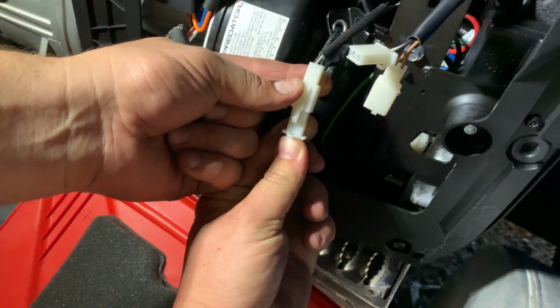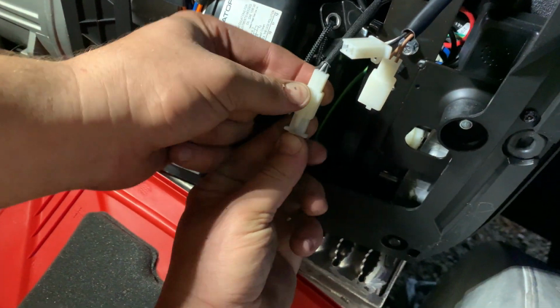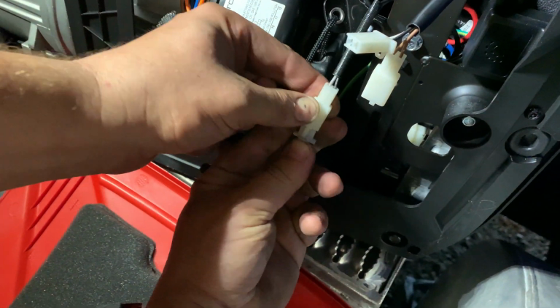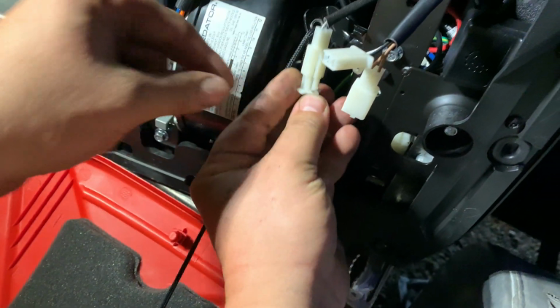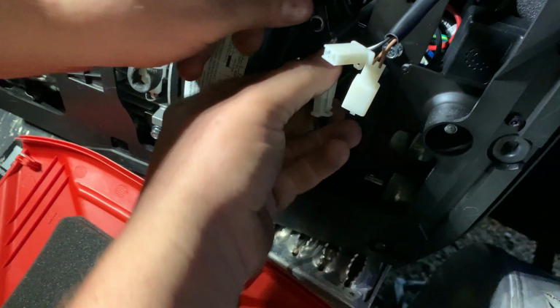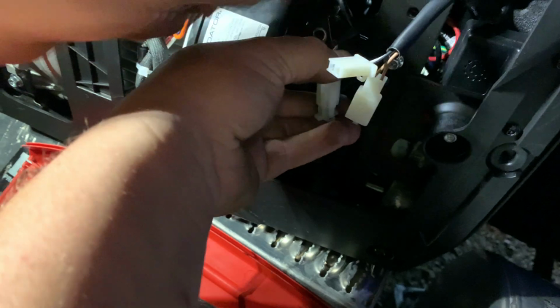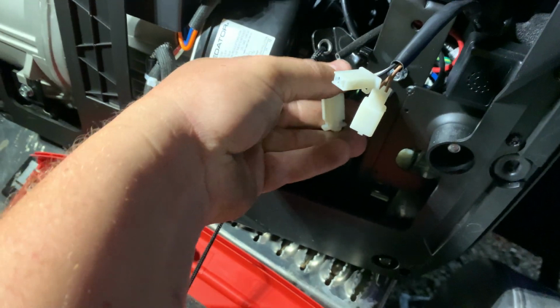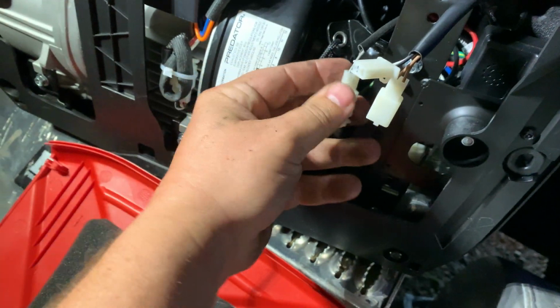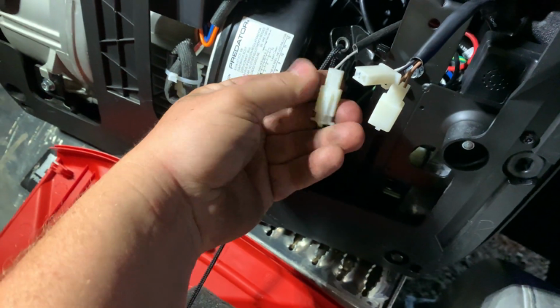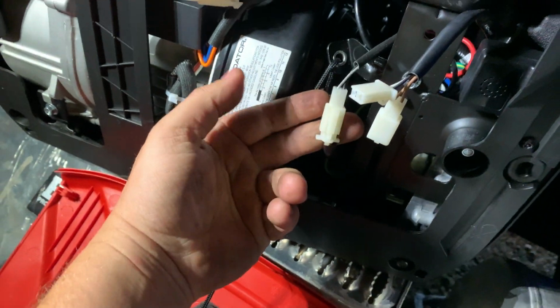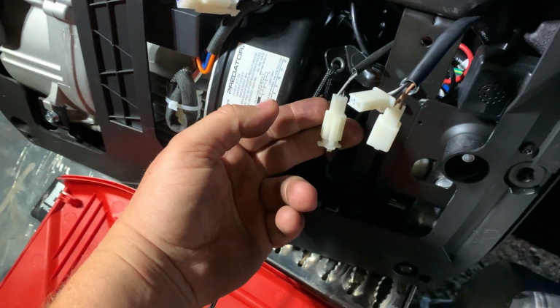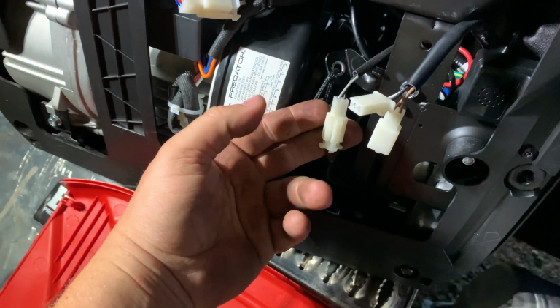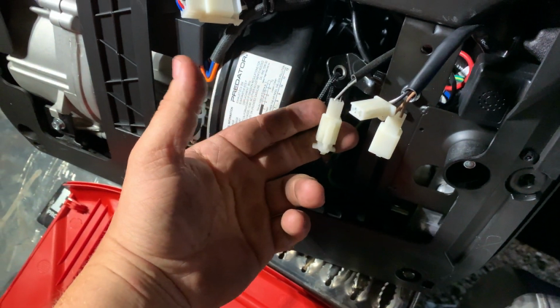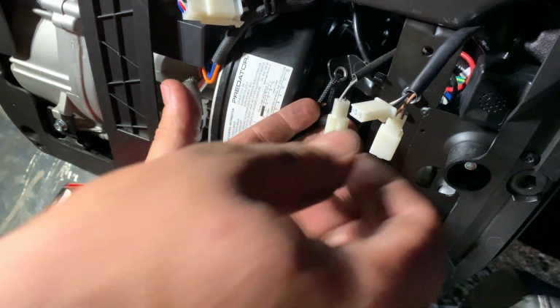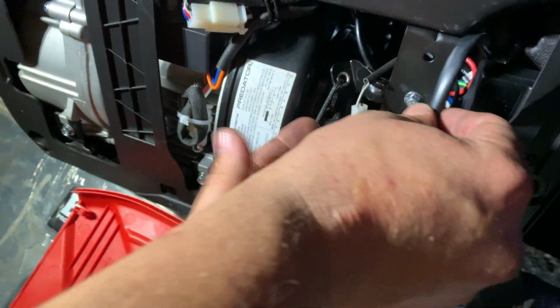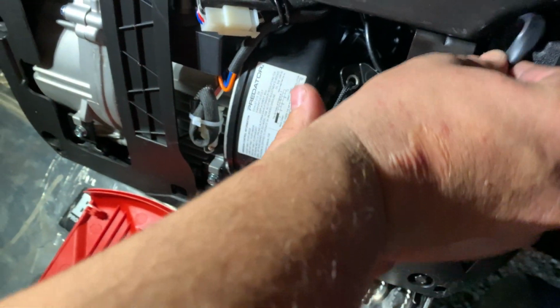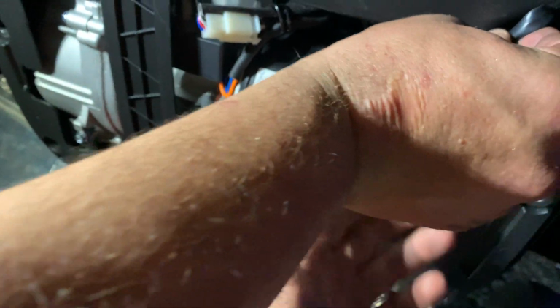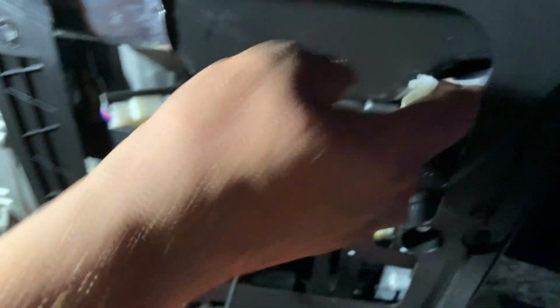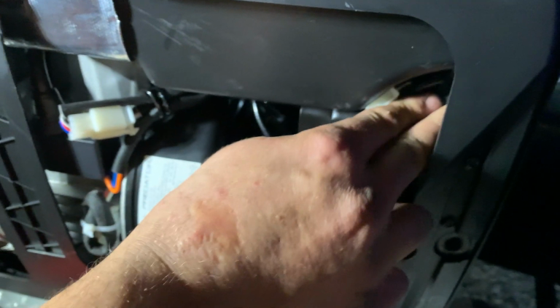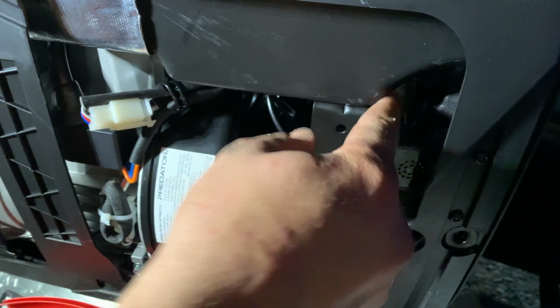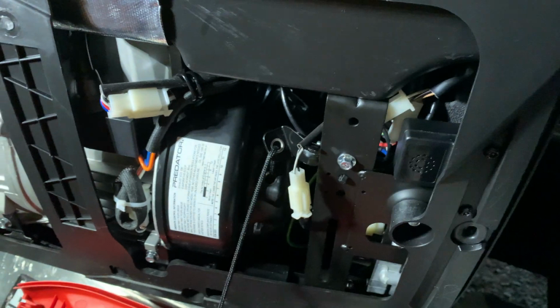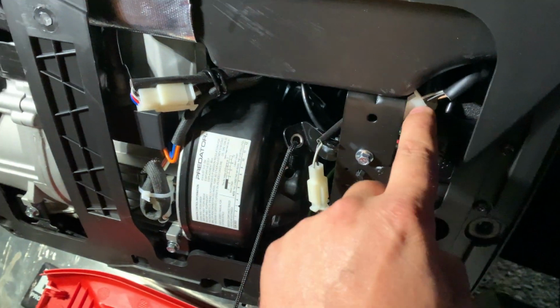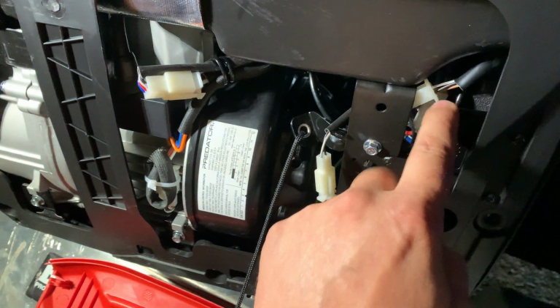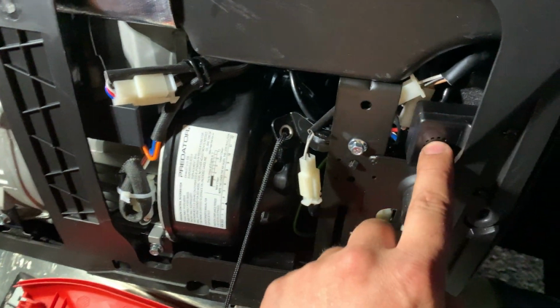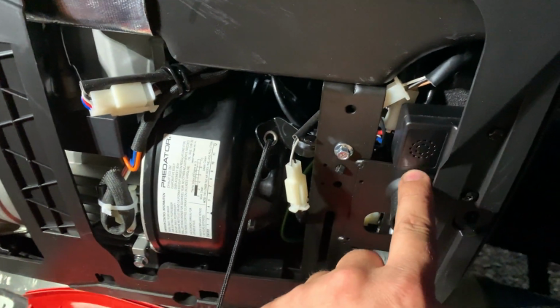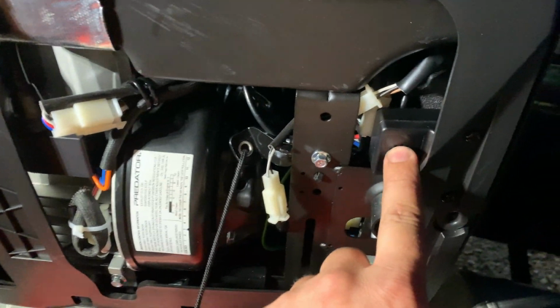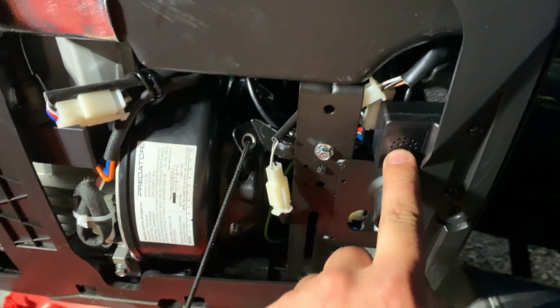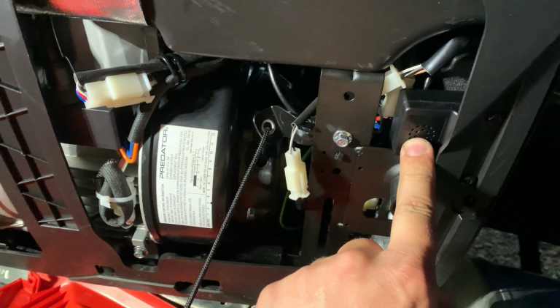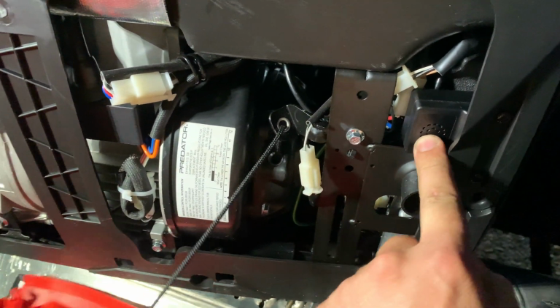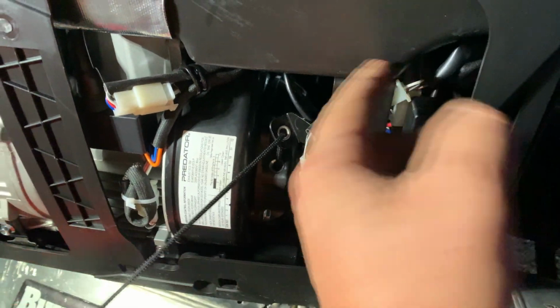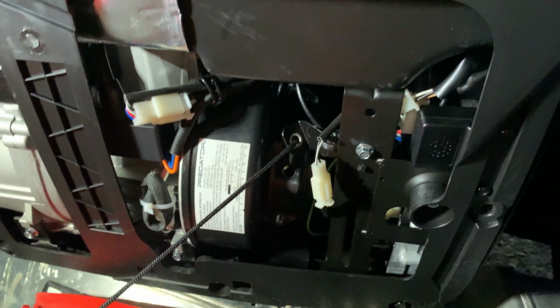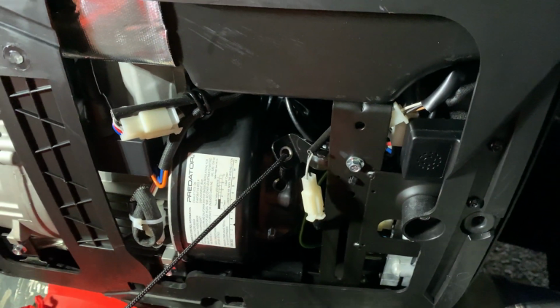Connect them in — that's literally all you have to do. Those wires that go to the carbon monoxide sensor are just unhooked.